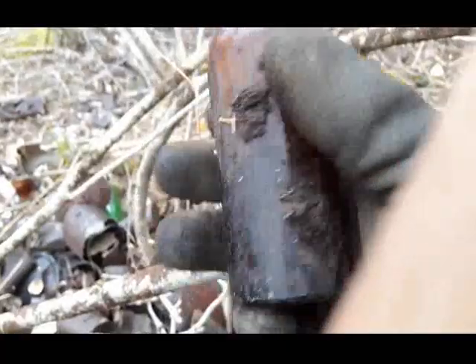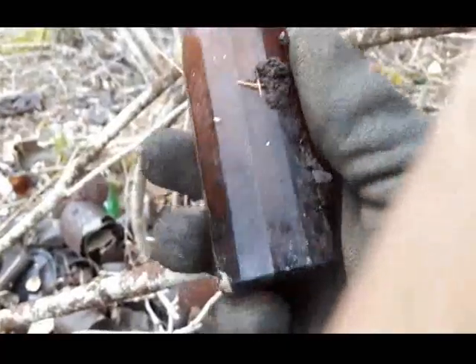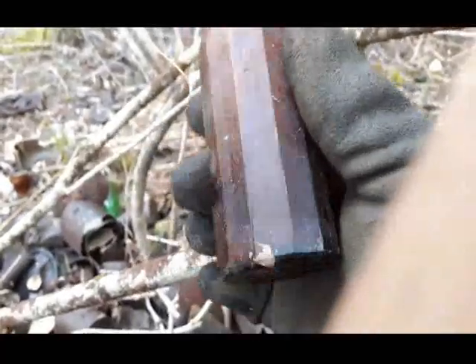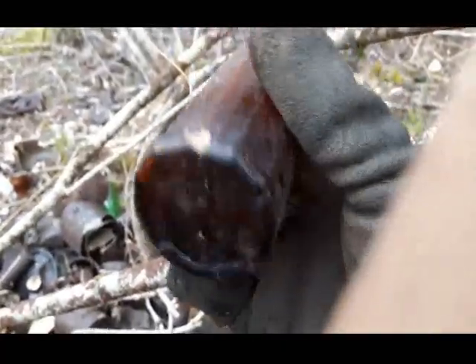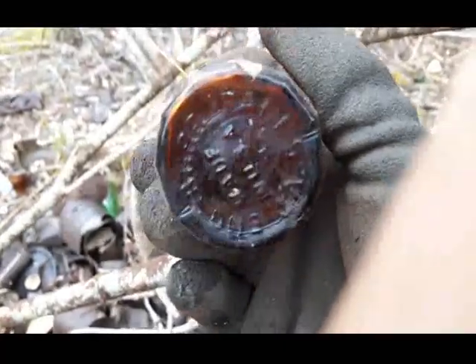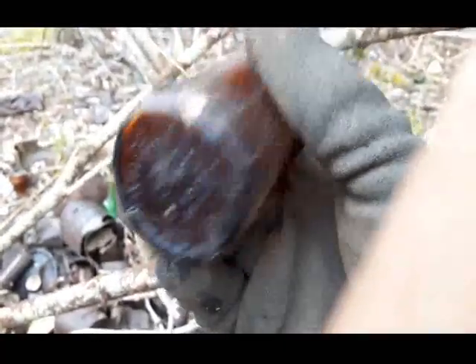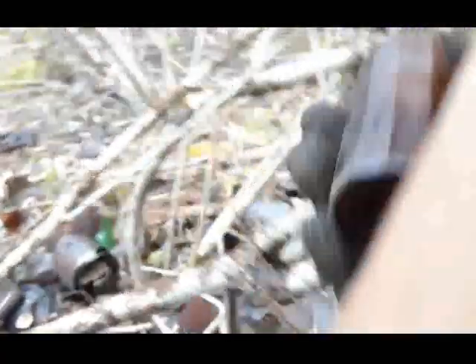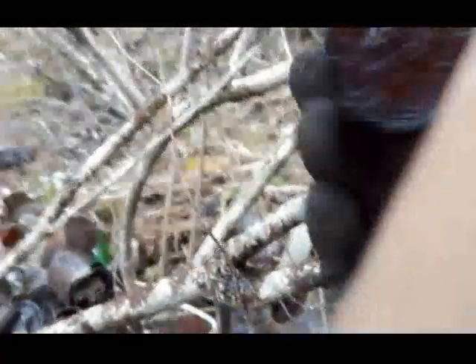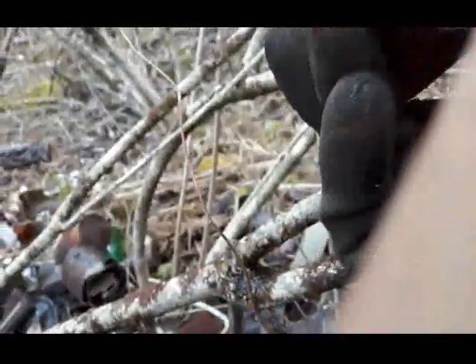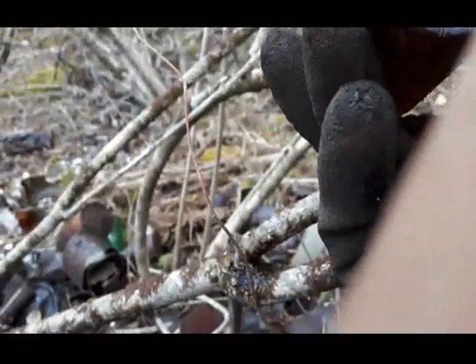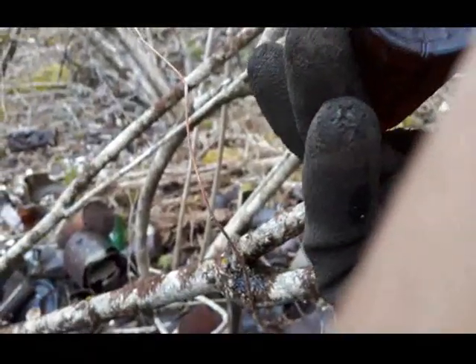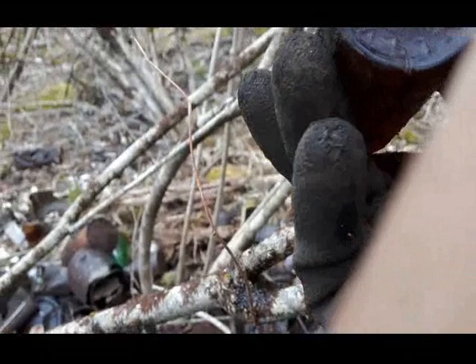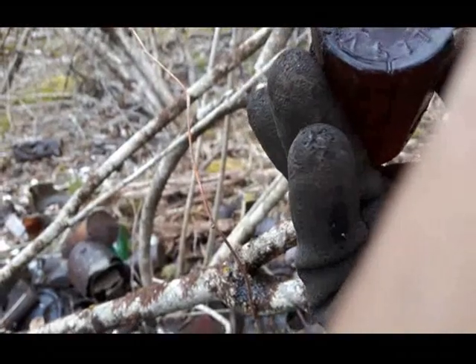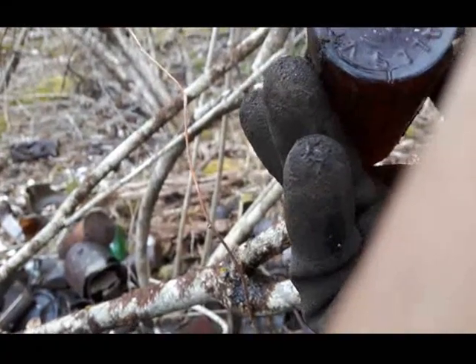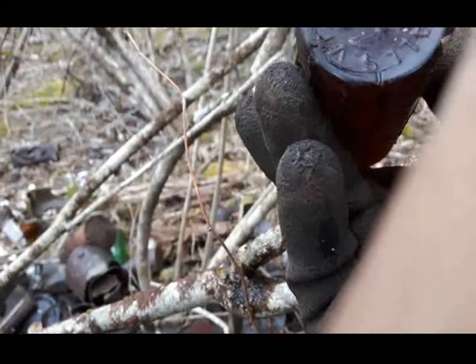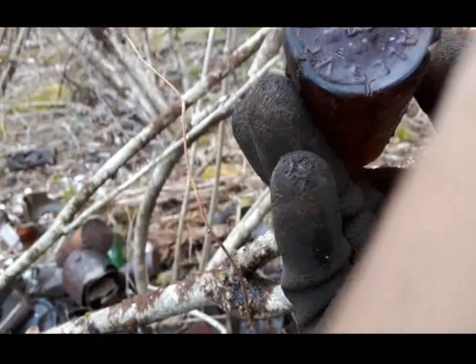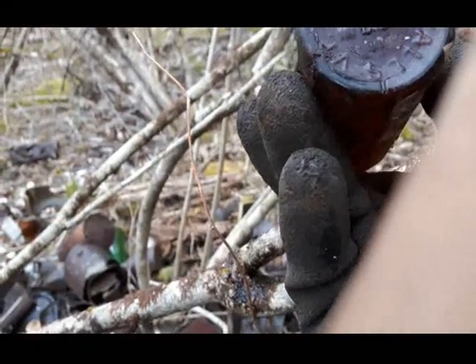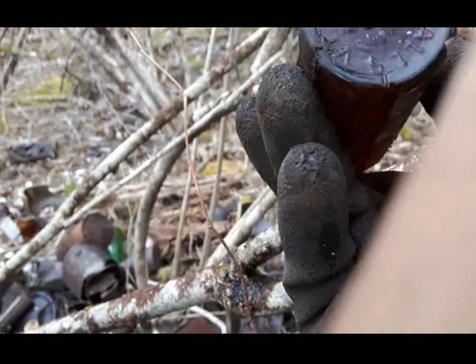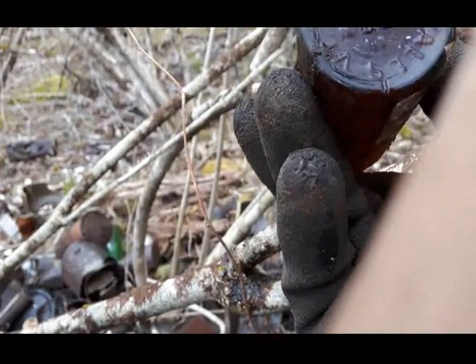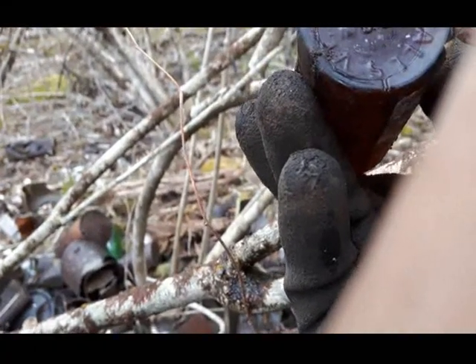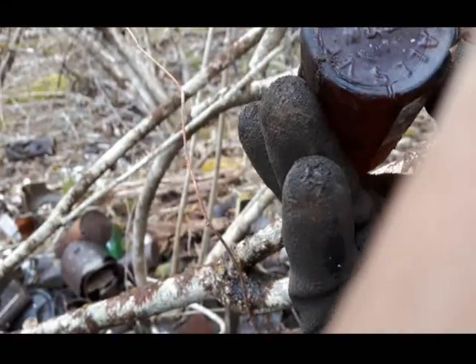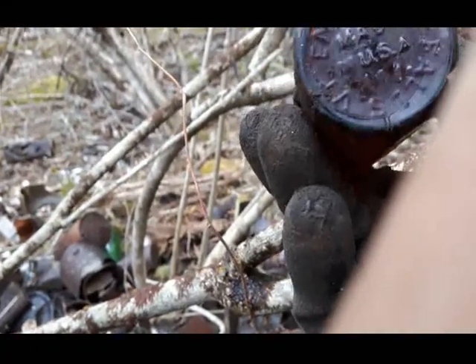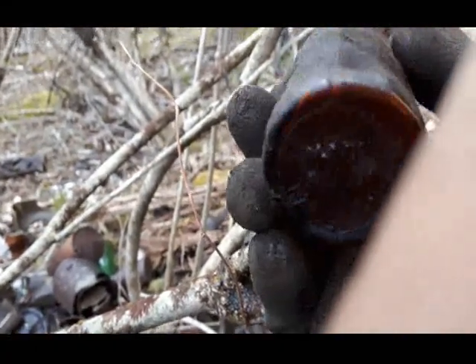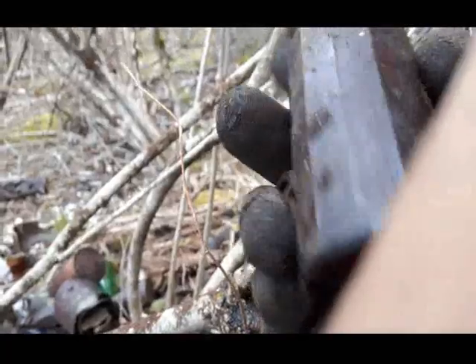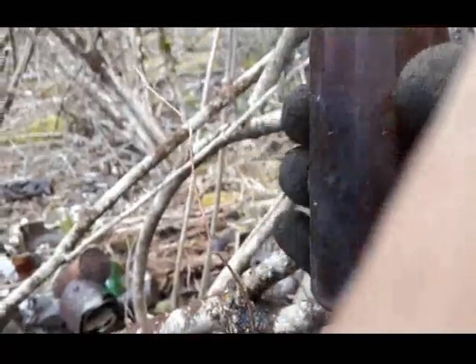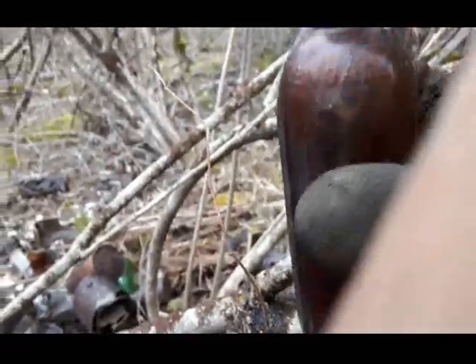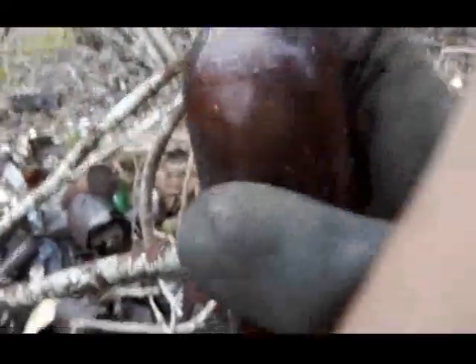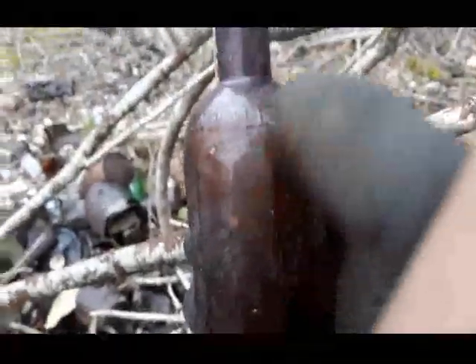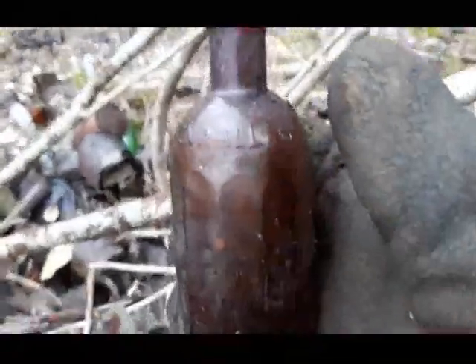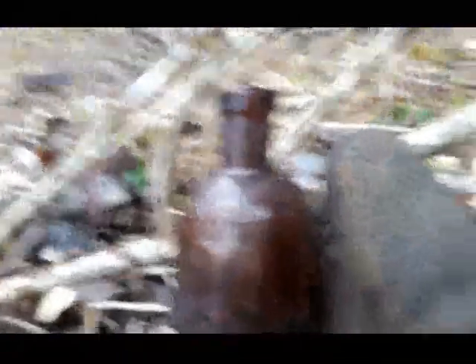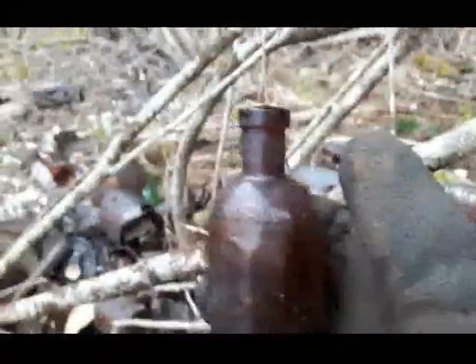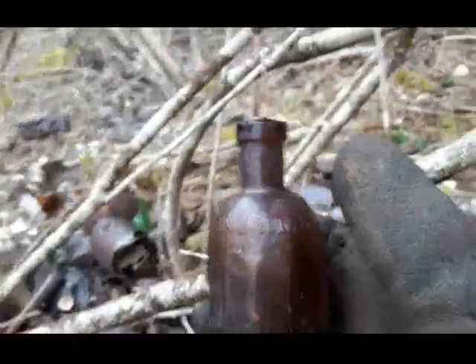Look at all the multi-sided facets on it - it's embossed on the bottom too. Doesn't give a date though. Cool, that's a nice oldie. All right, back here later.